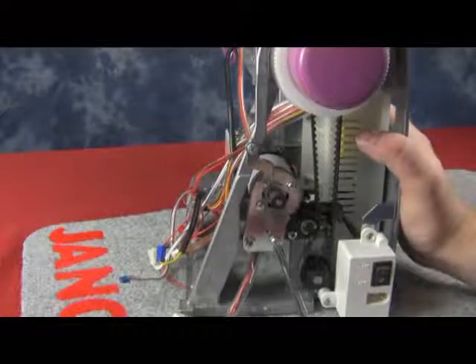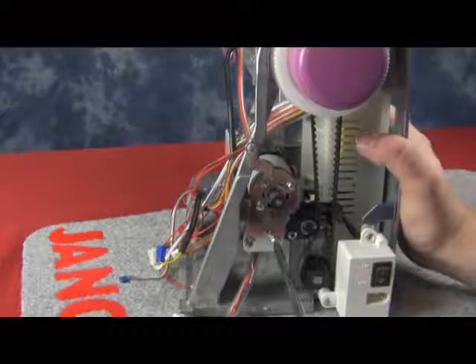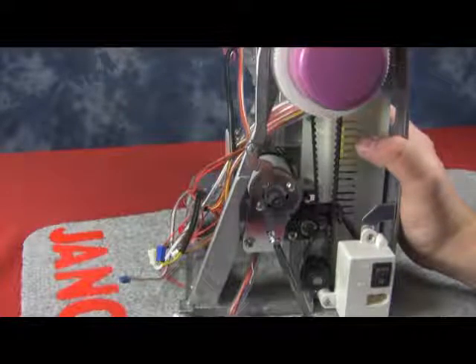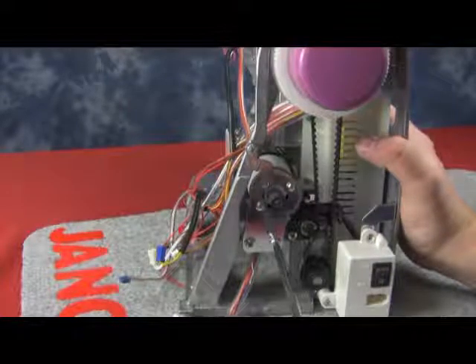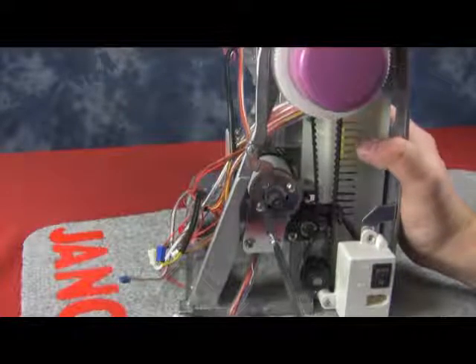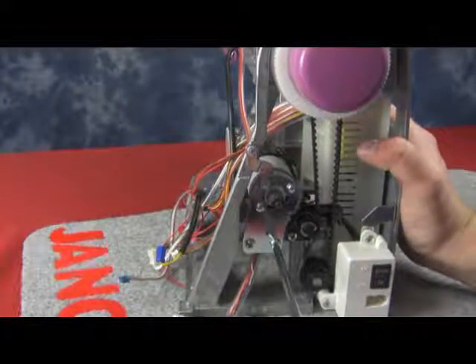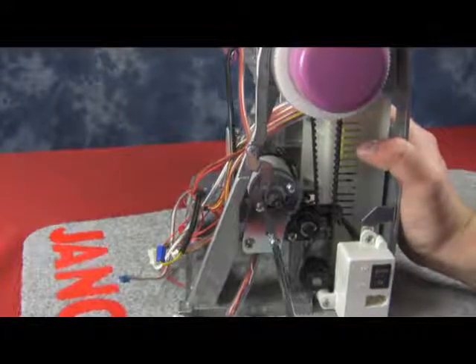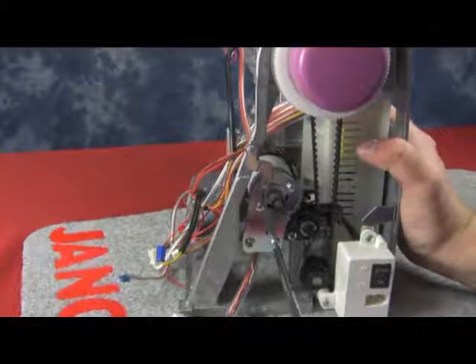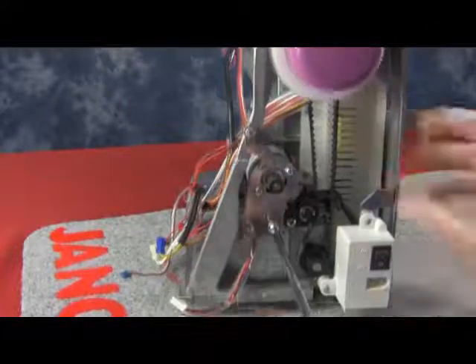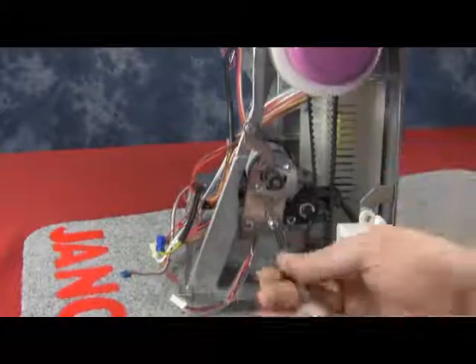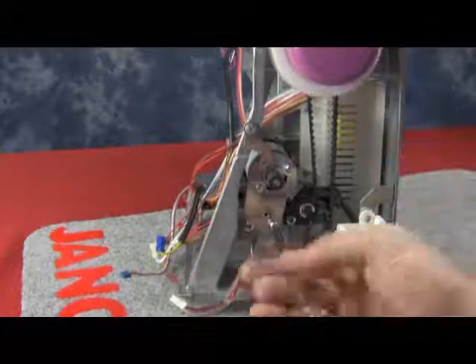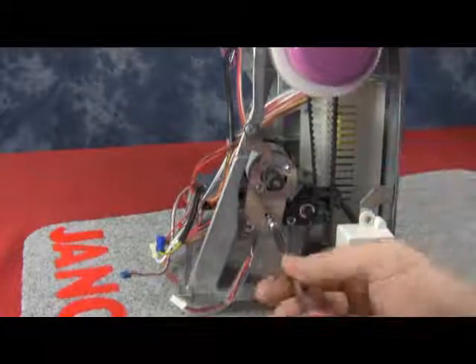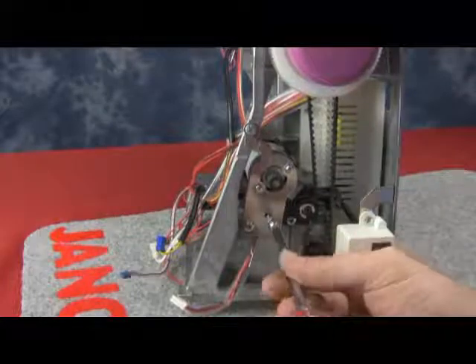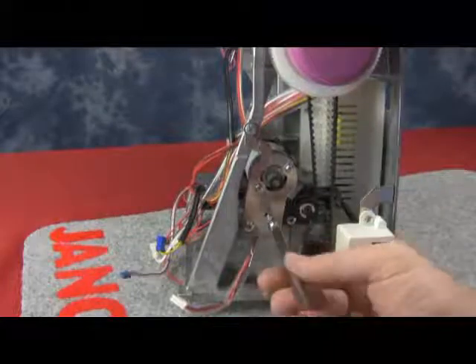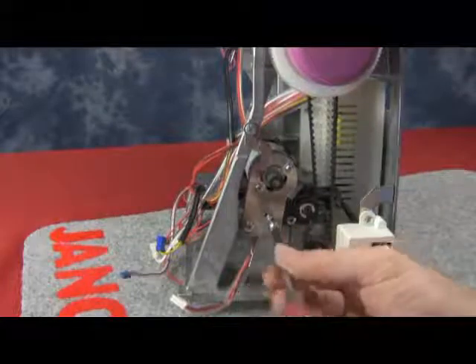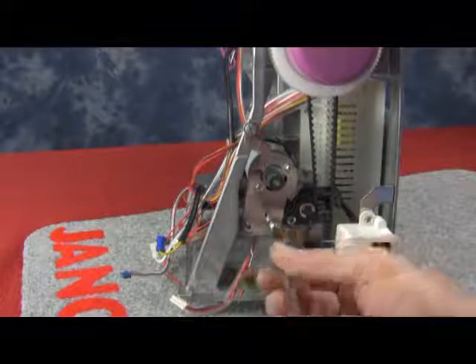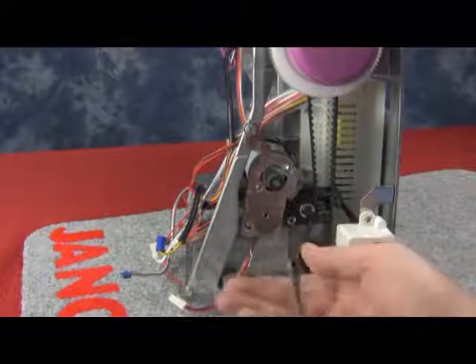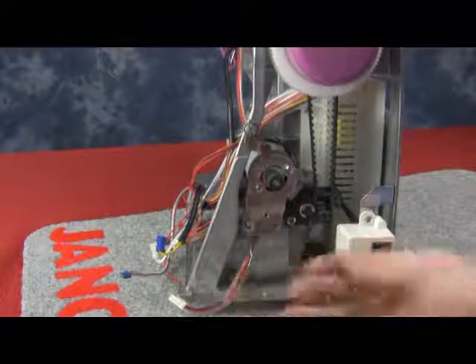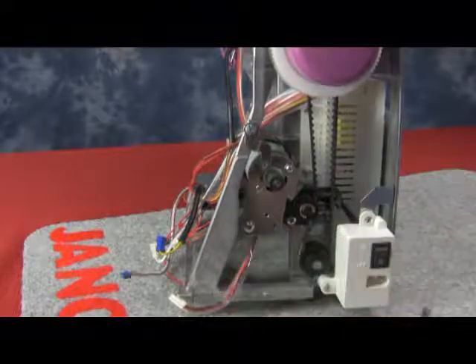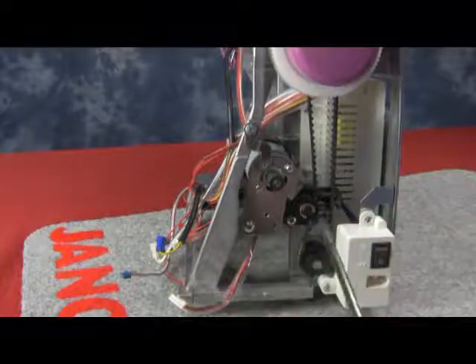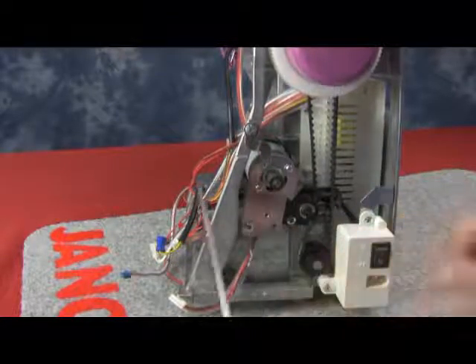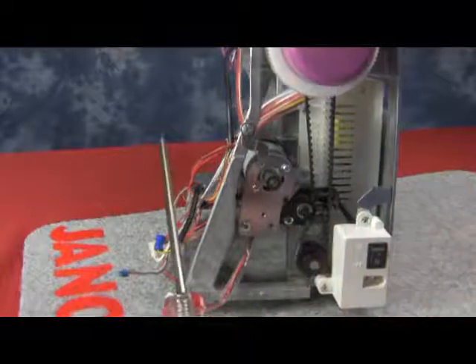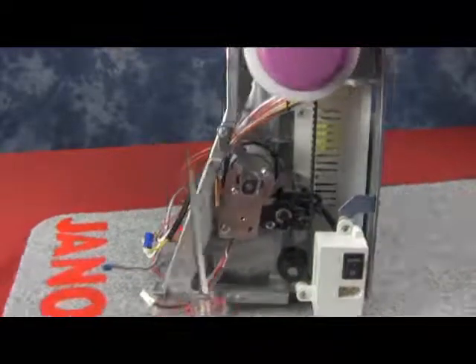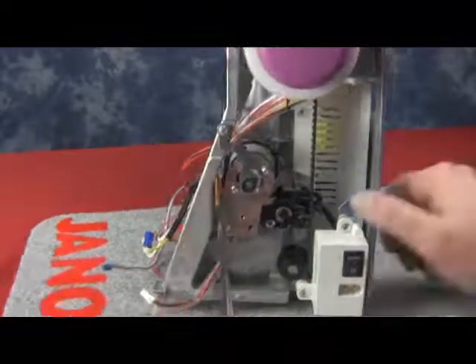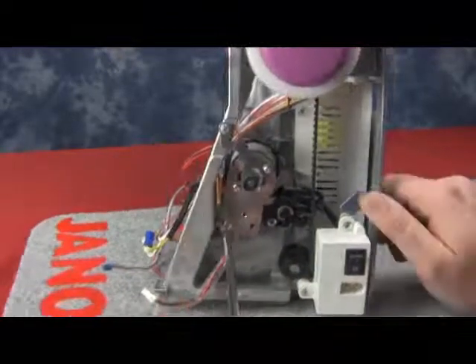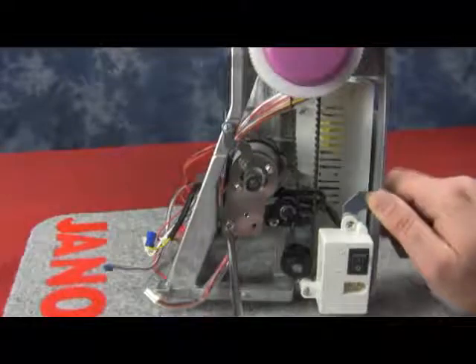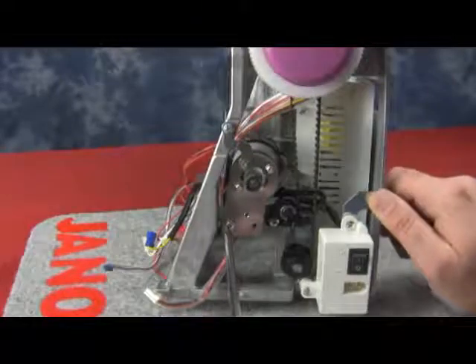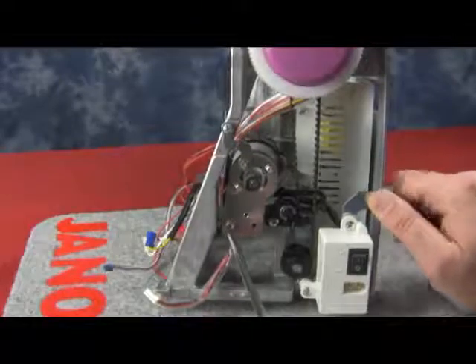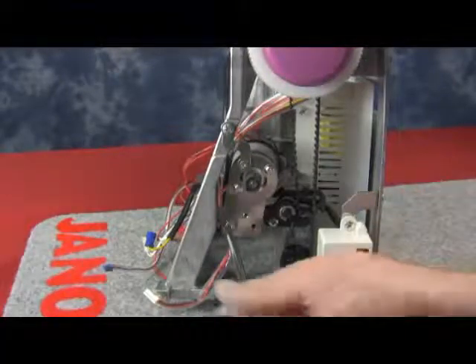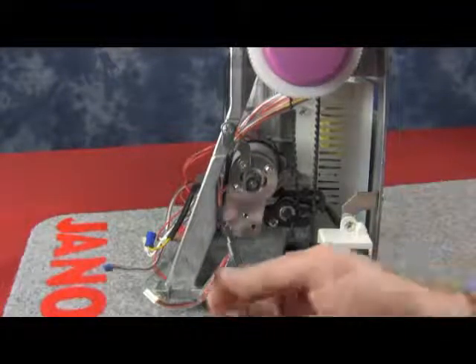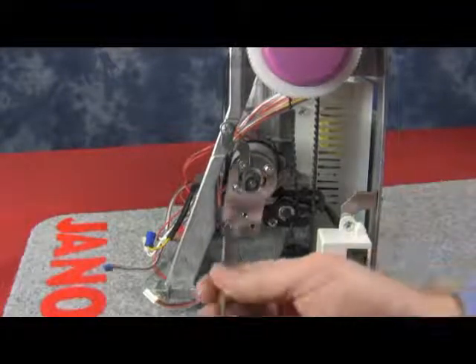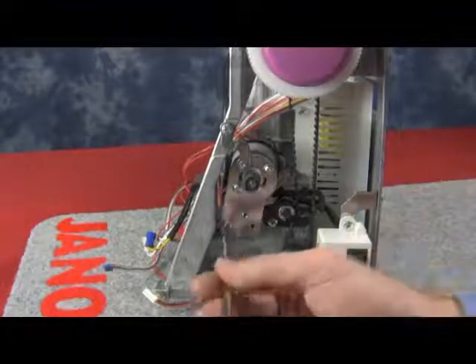Now we're going to remove the two screws on the bottom. These screws sometimes are really tight, so you want to get a good bite on it and then start to loosen them. Try not to strip it, and we'll remove the second screw on the bottom.